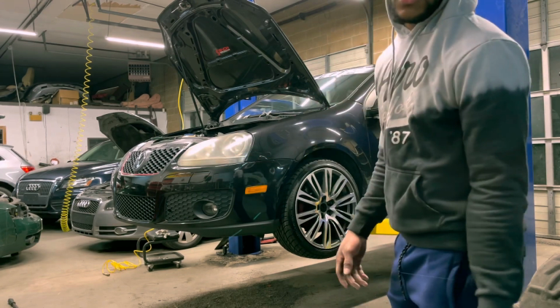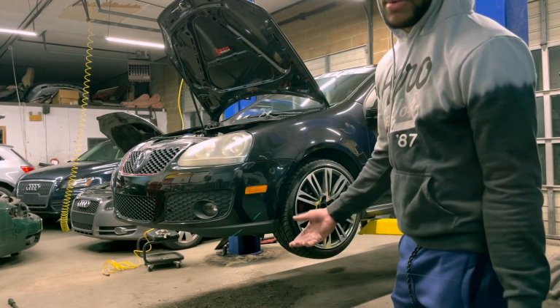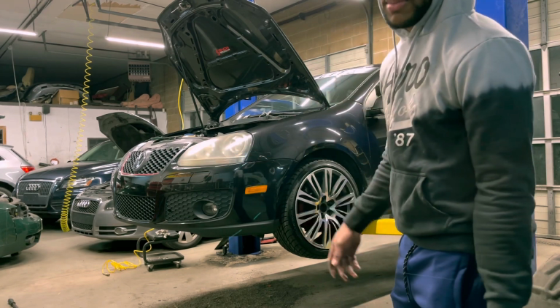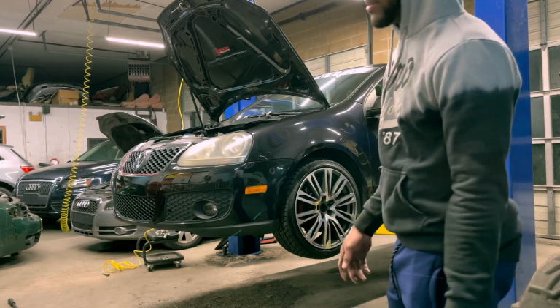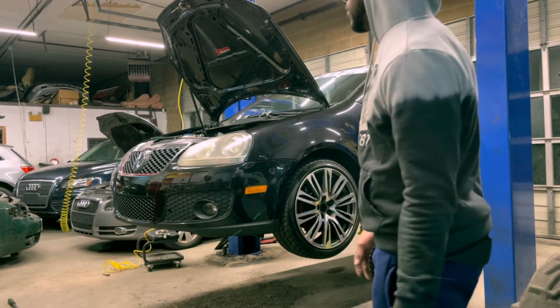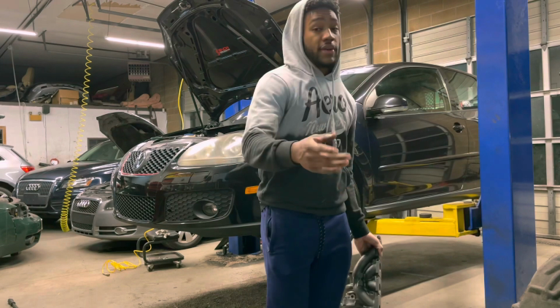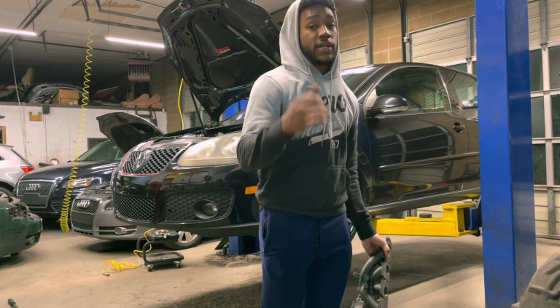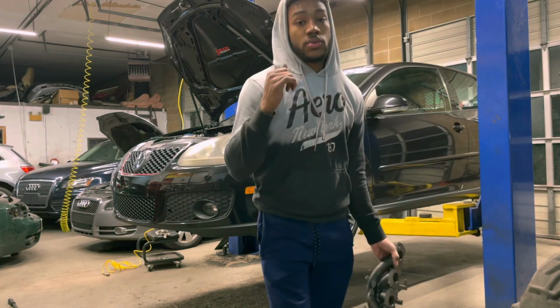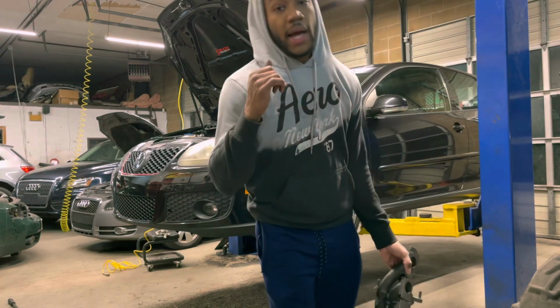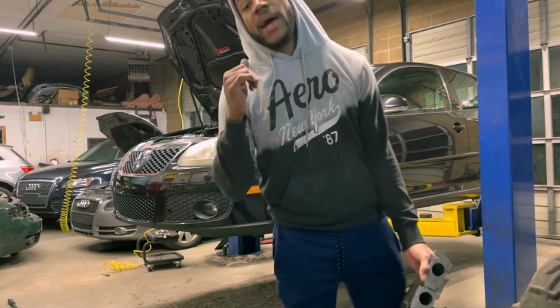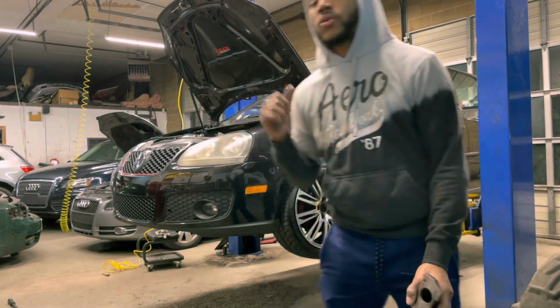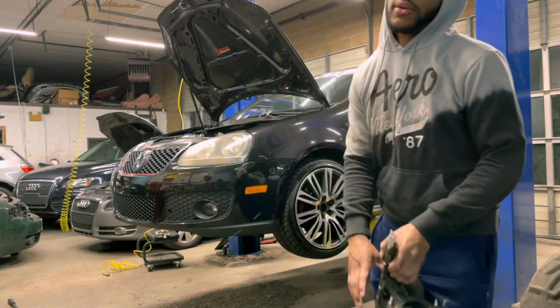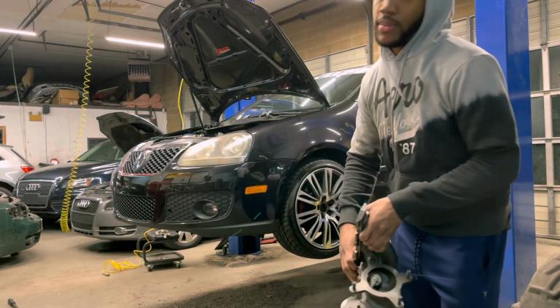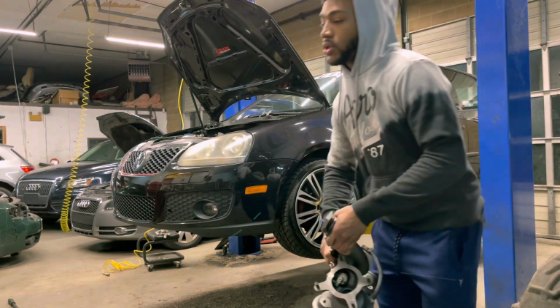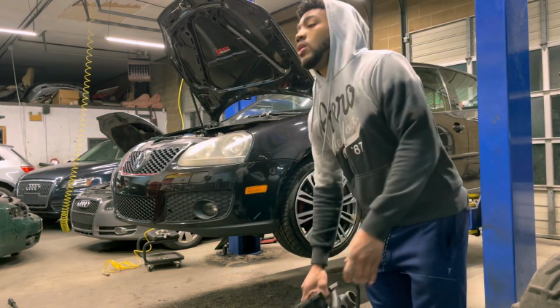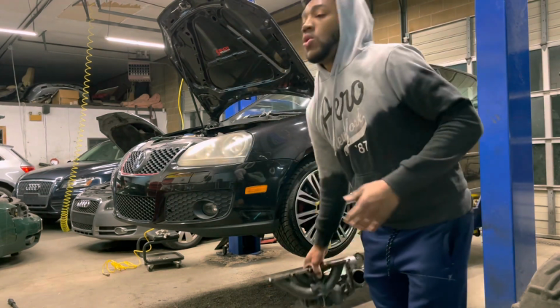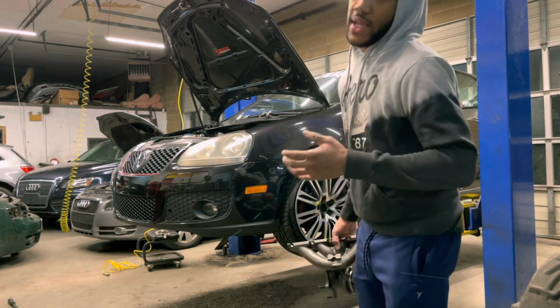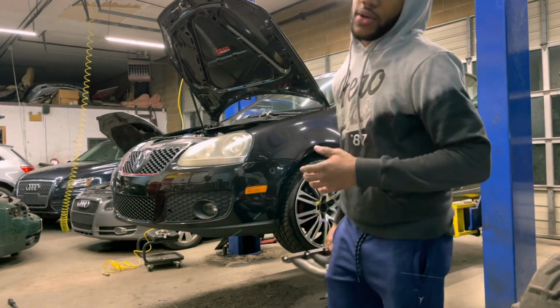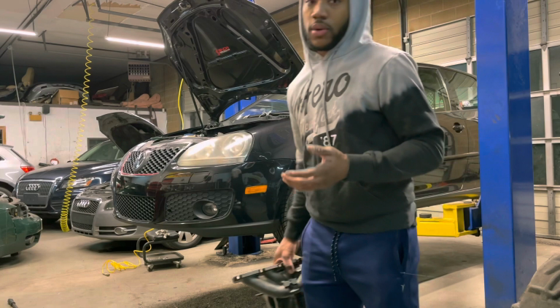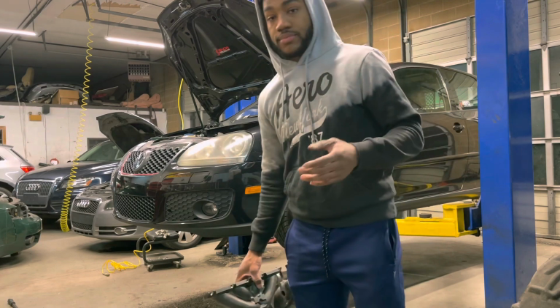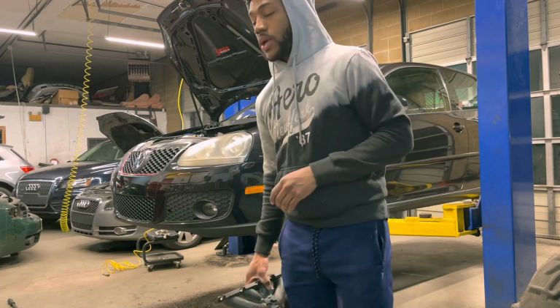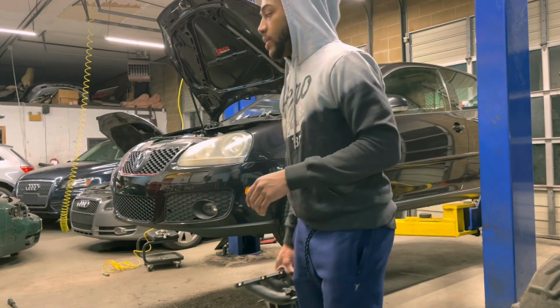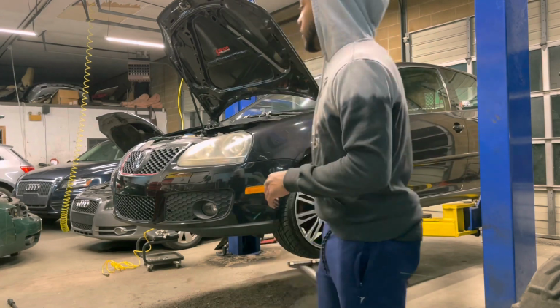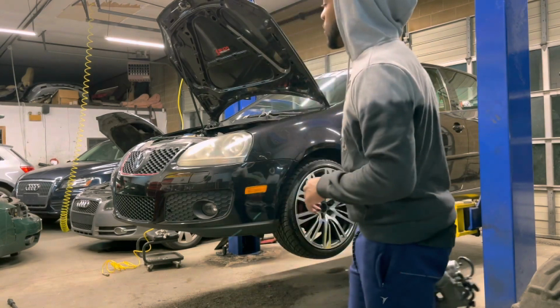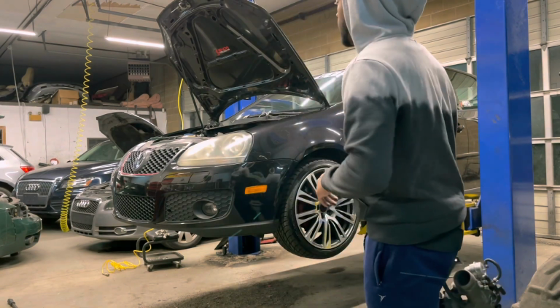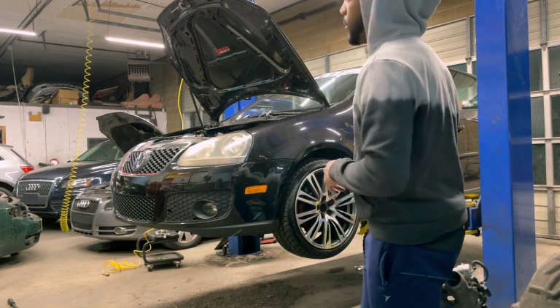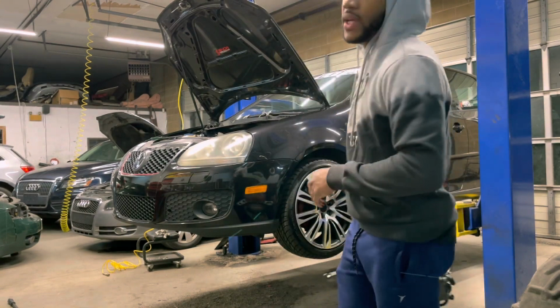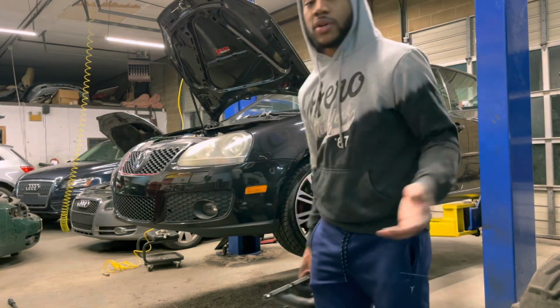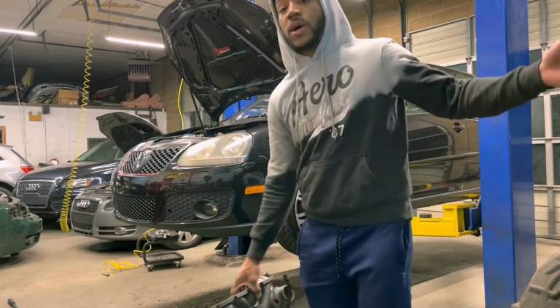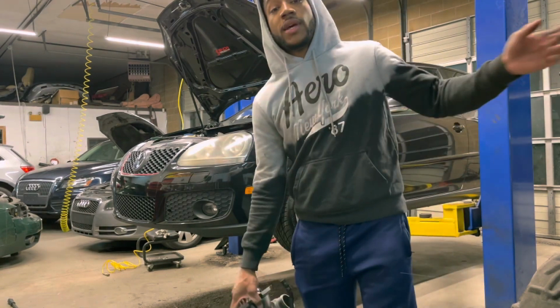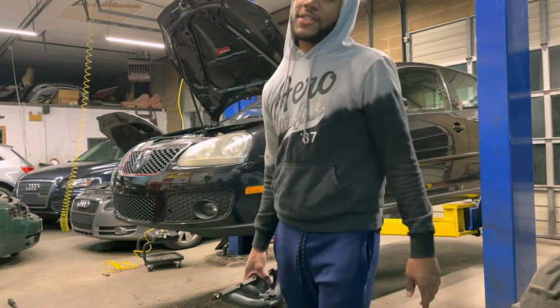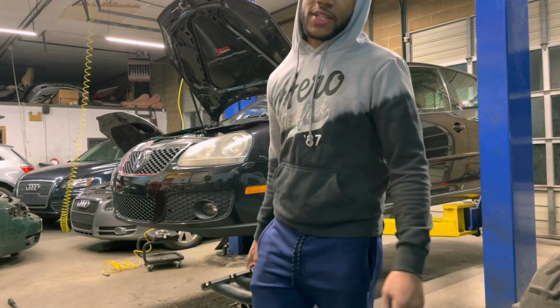Not every build is perfect. I do have the correct turbo in the mail, so once that gets here we will get right to it to get it fixed. But again, thank you guys for watching and I'll see you on the next one.